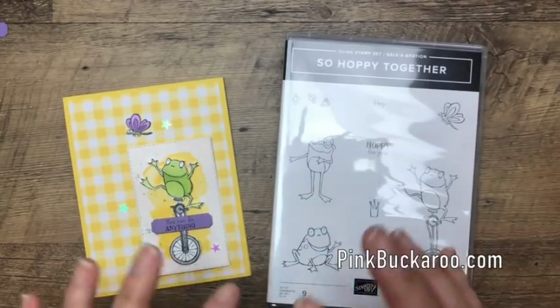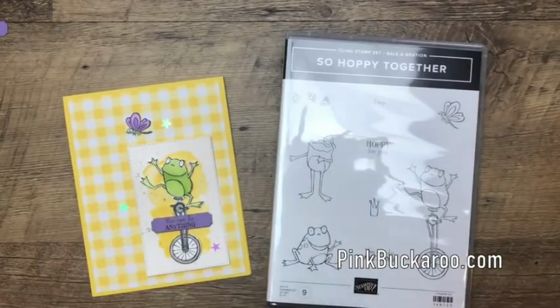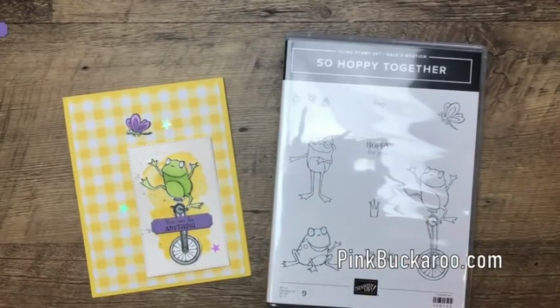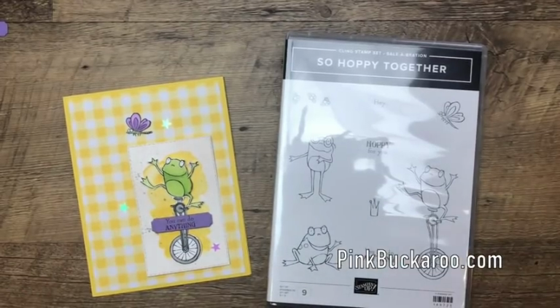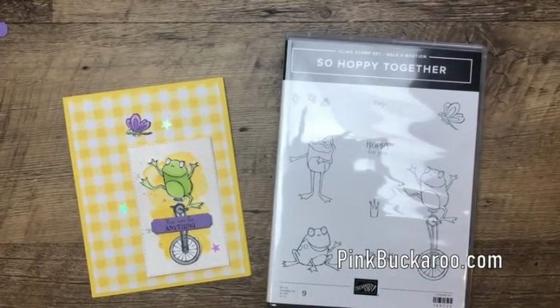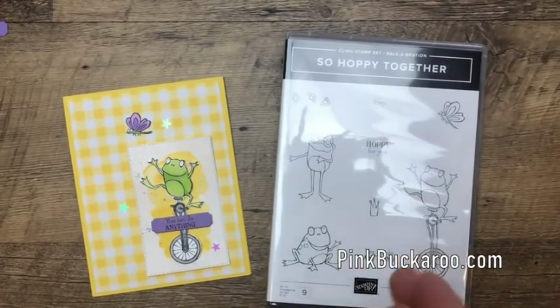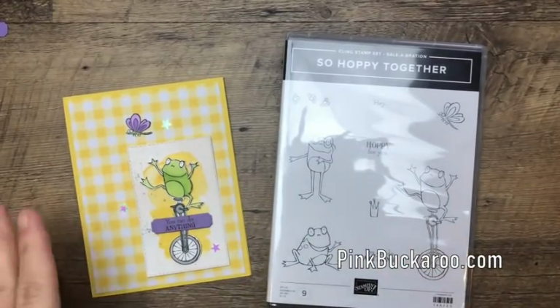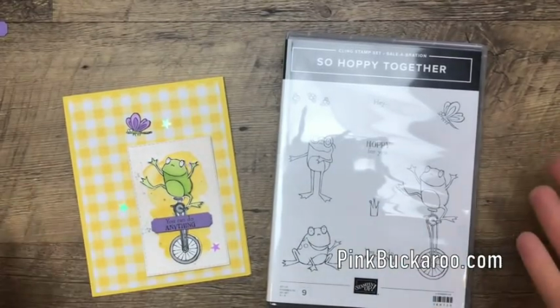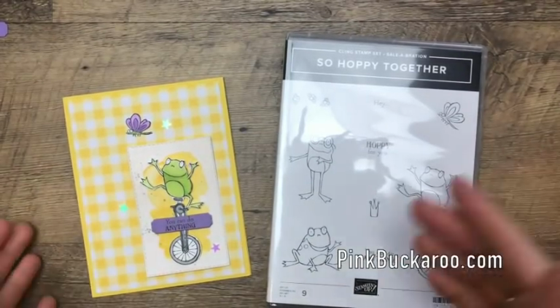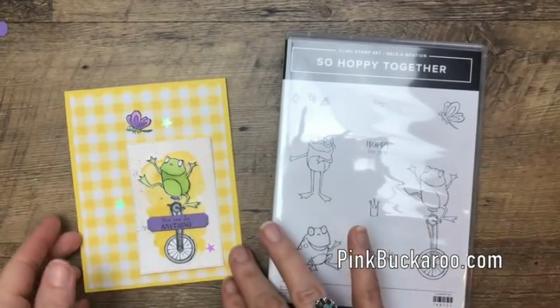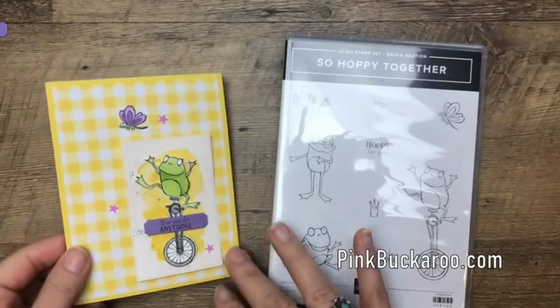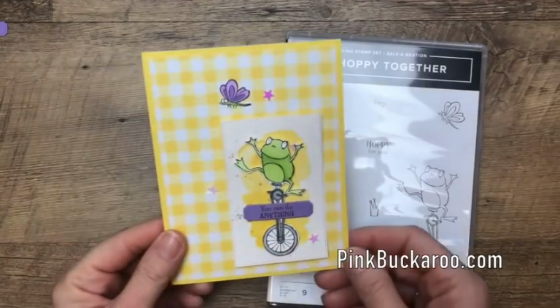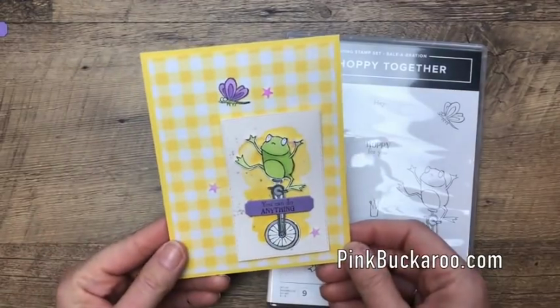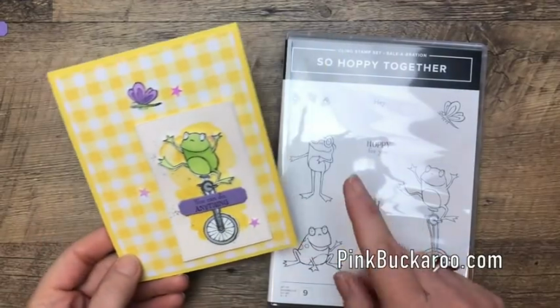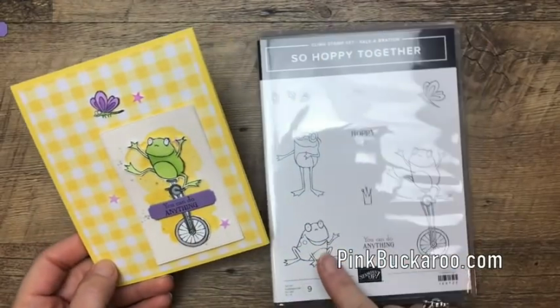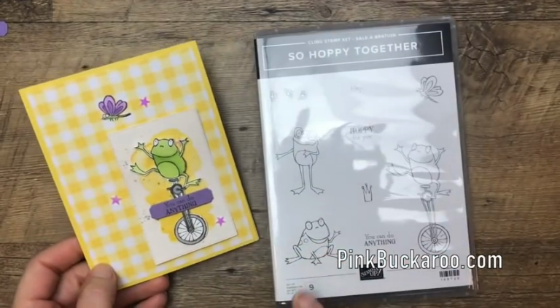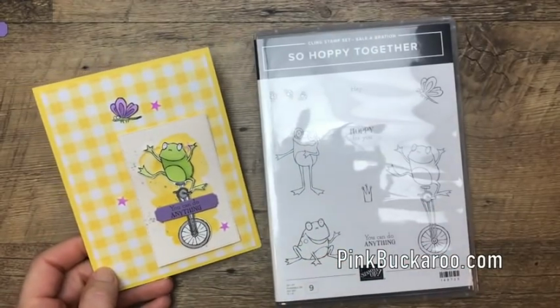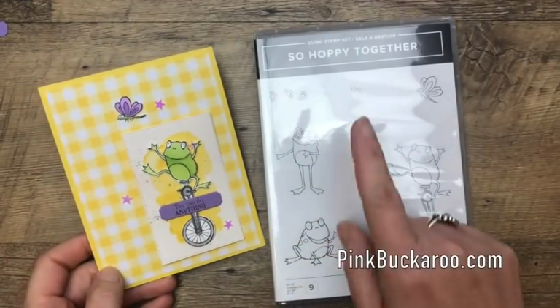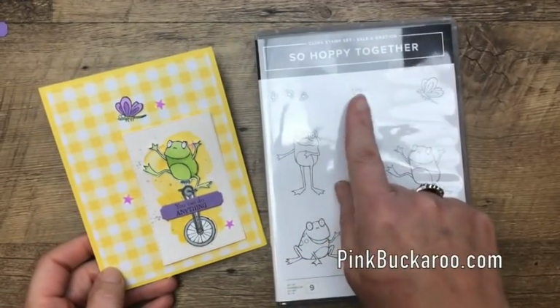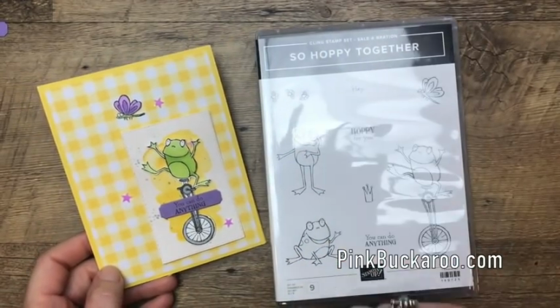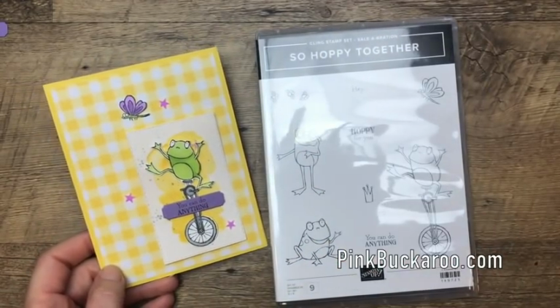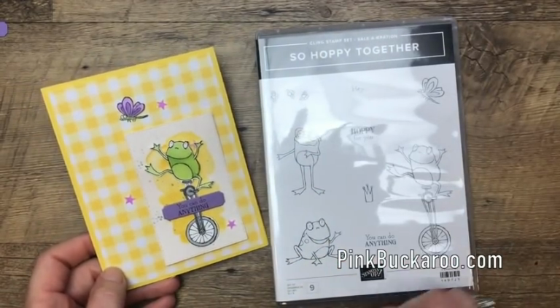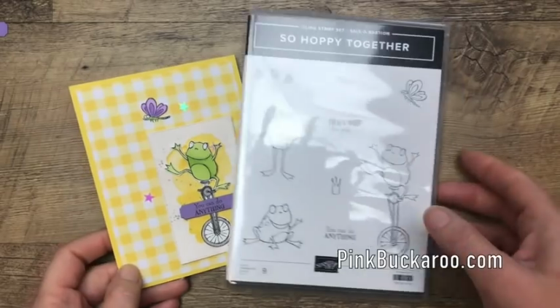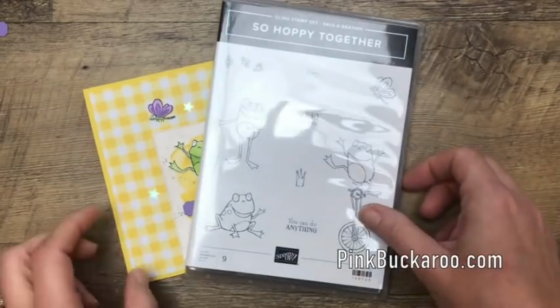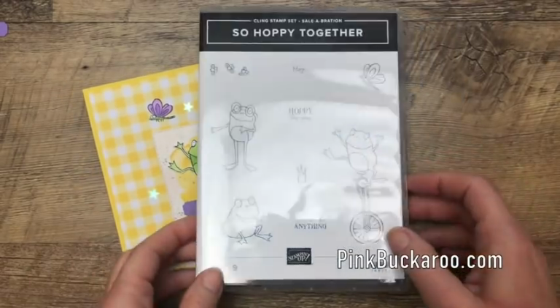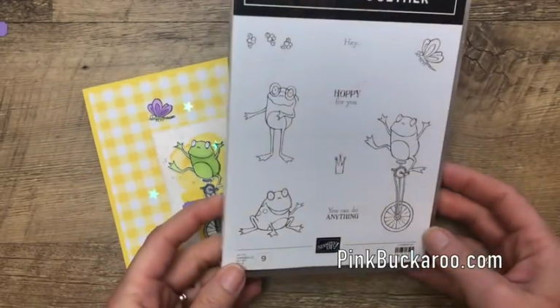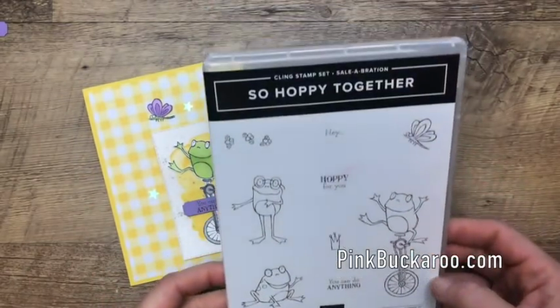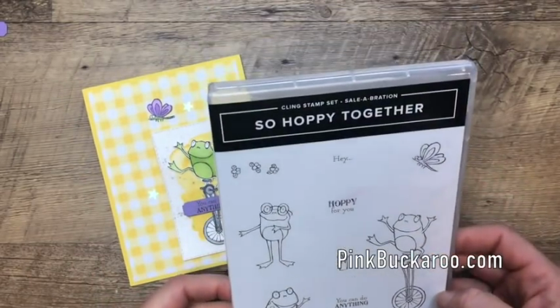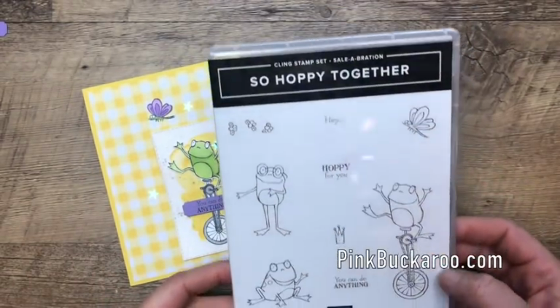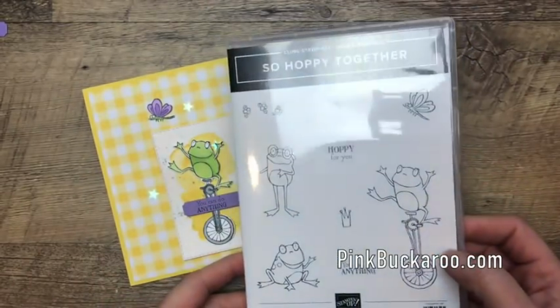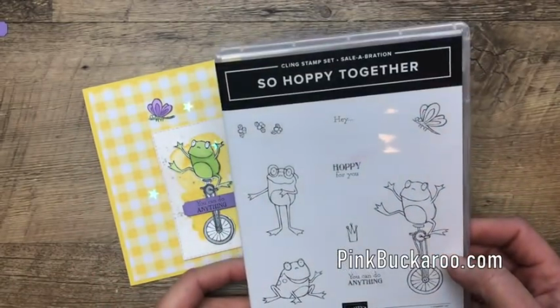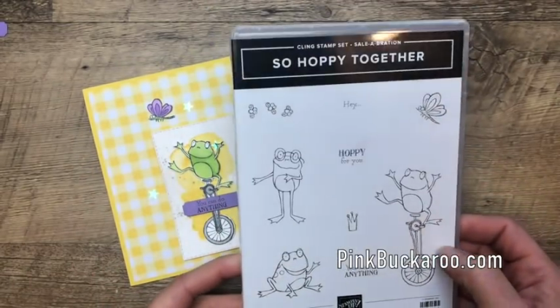Hello everybody, Erica Serwin here from Pink Buckaroo Designs. Today I'm going to show you how to make a really fun card using the Celebration stamp set called Sew Hoppy Together. This is one of my favorites from the 2019 Stampin' Up Celebration catalog.